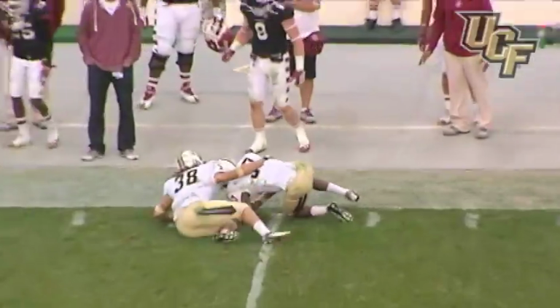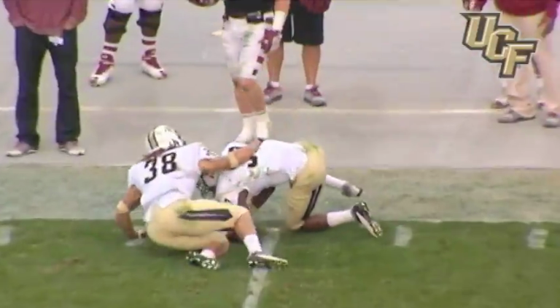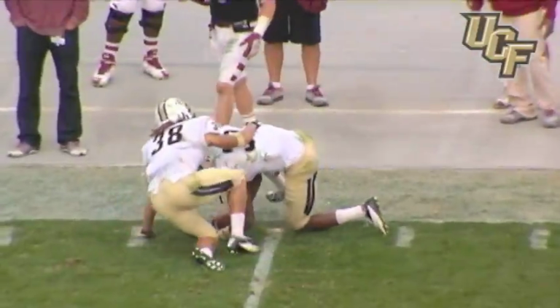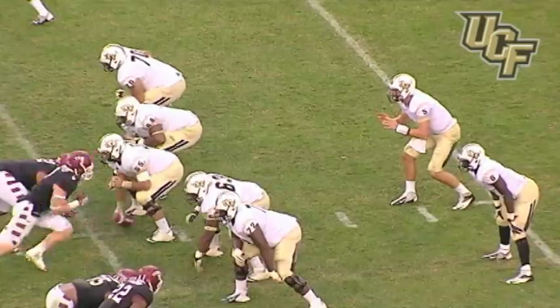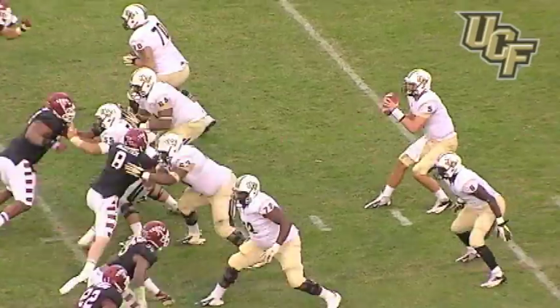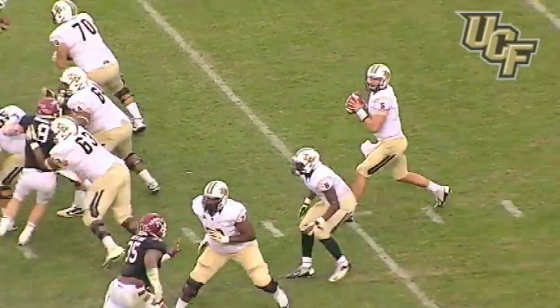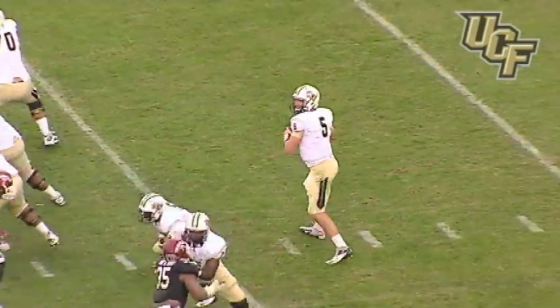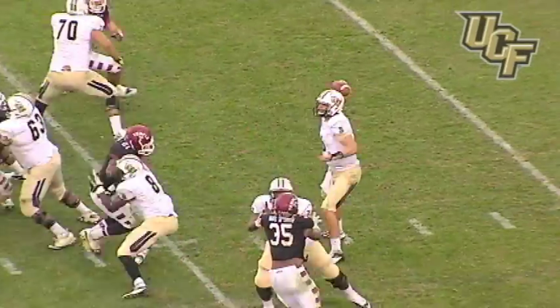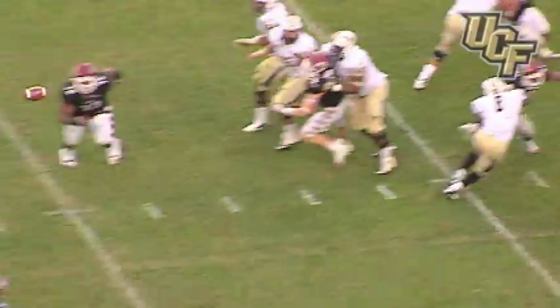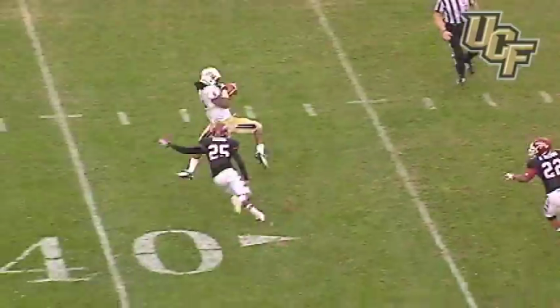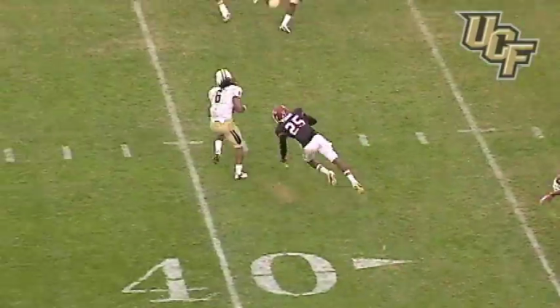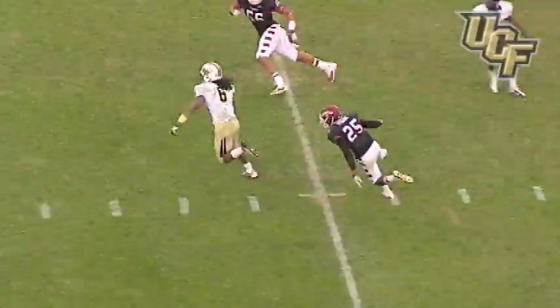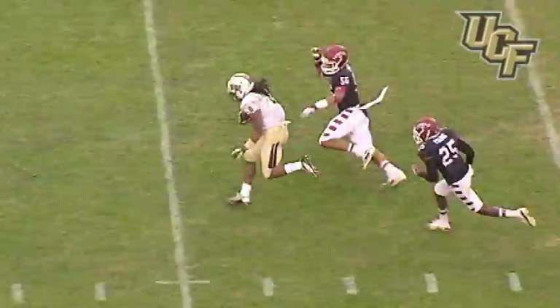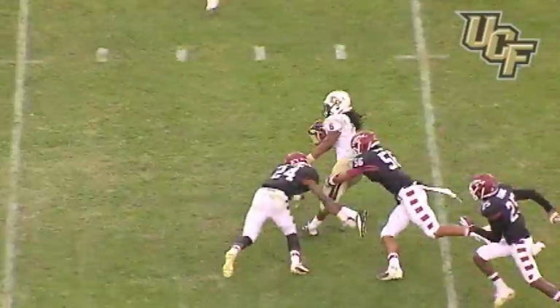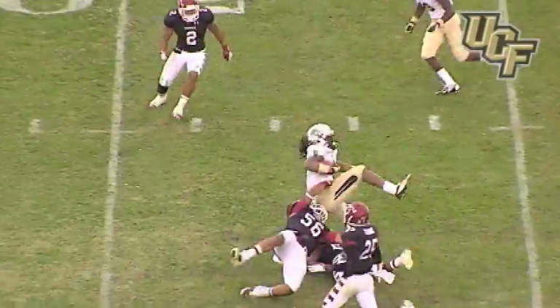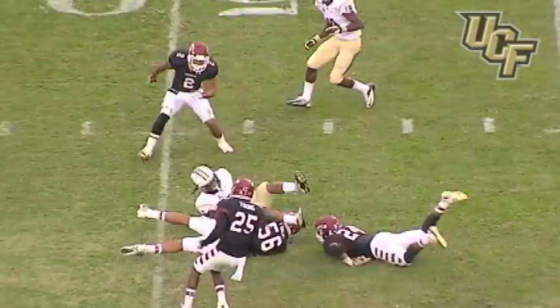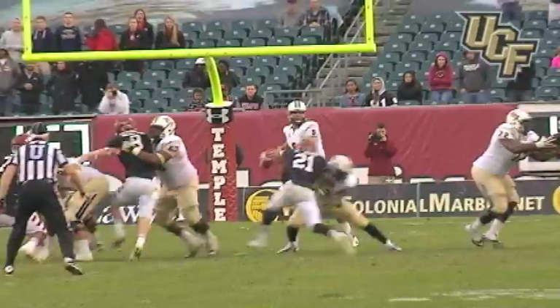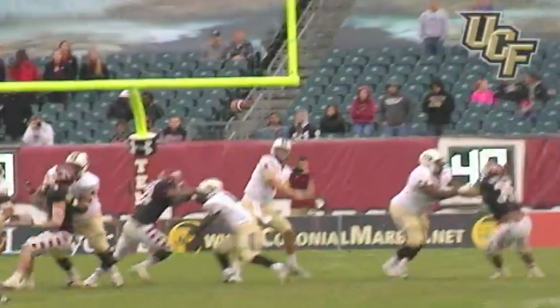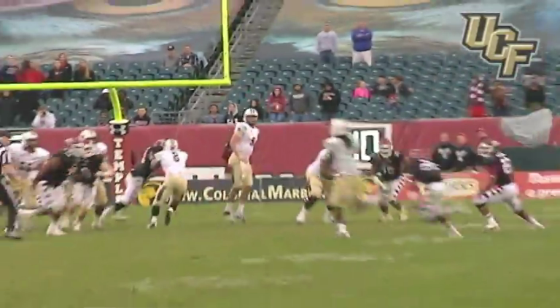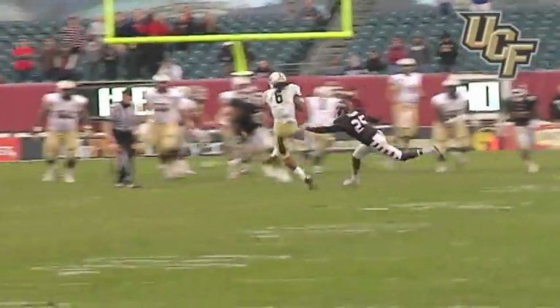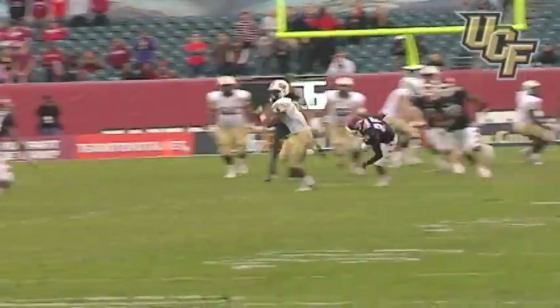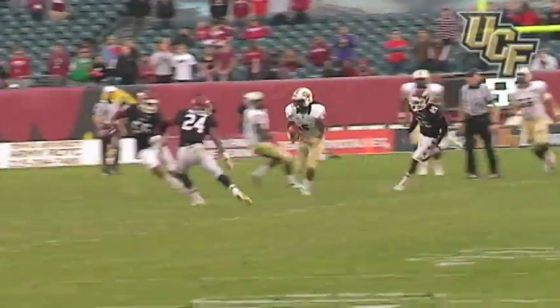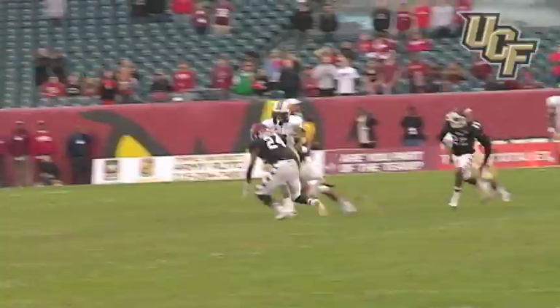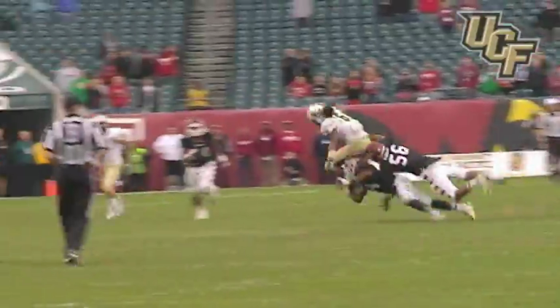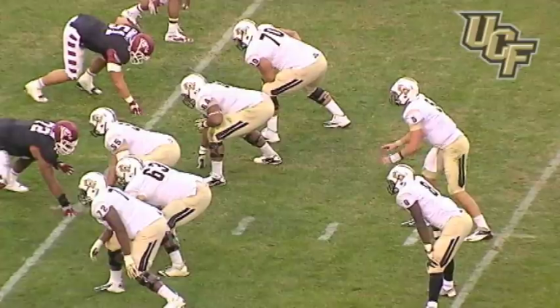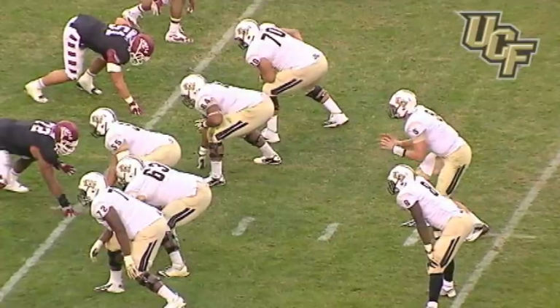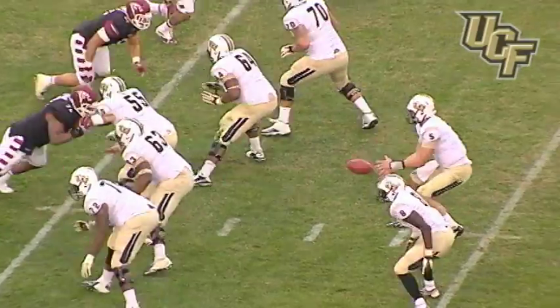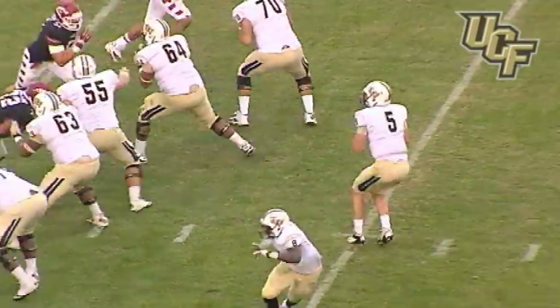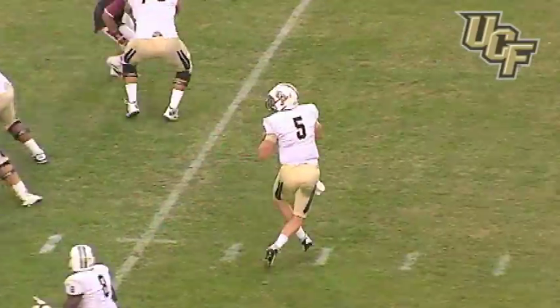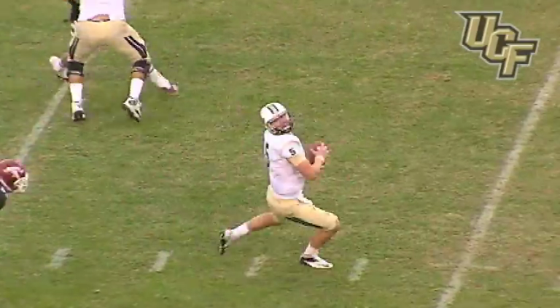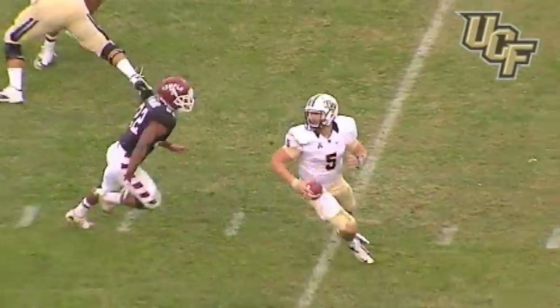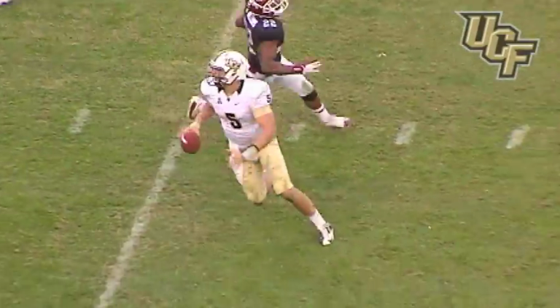Here's the snap, here comes pressure. Blake throws — pass is caught, off to the 40, he's at the 45, he's to the 50 yard line, gain of 20 on the play. Here's a snap to Bortles, Blake back.